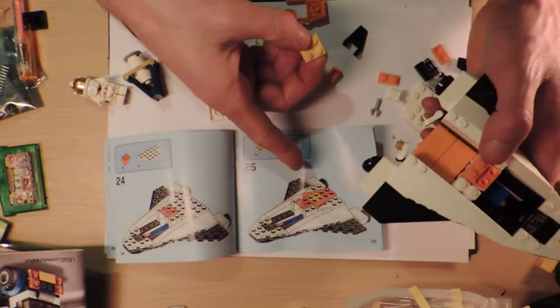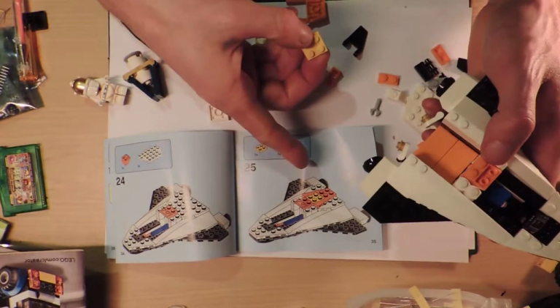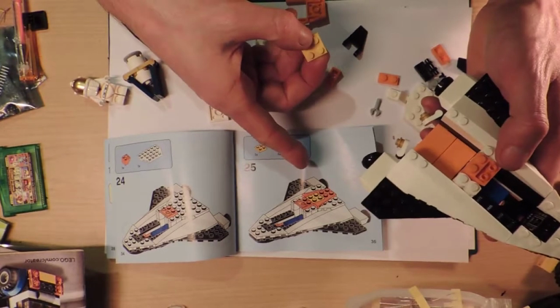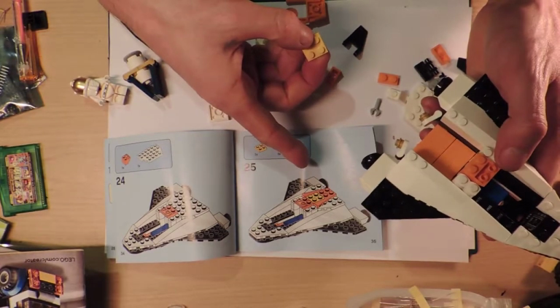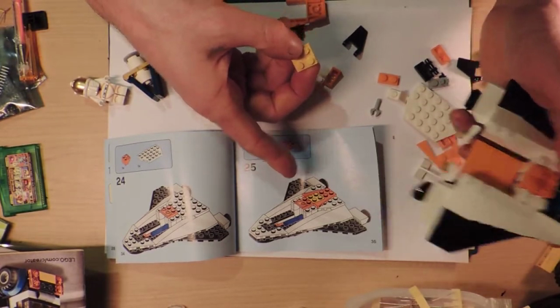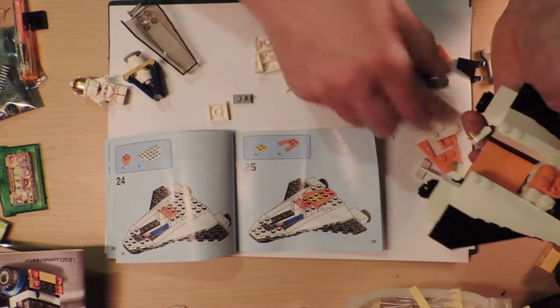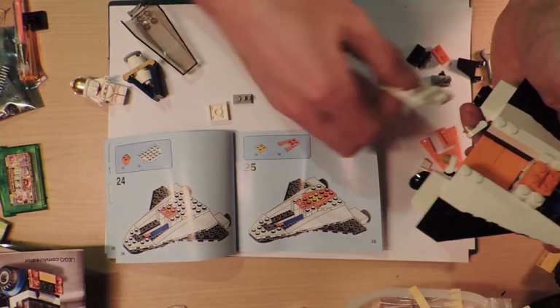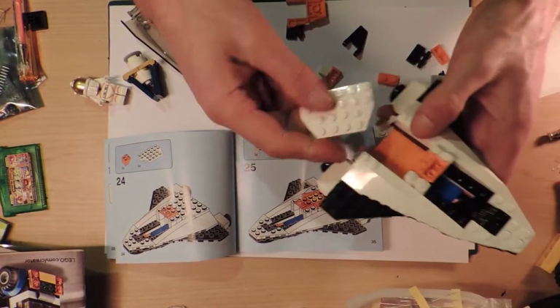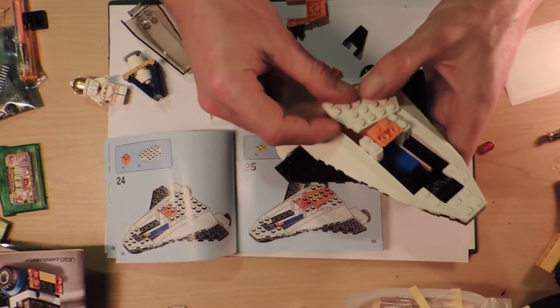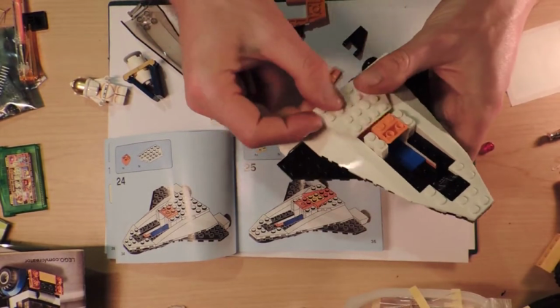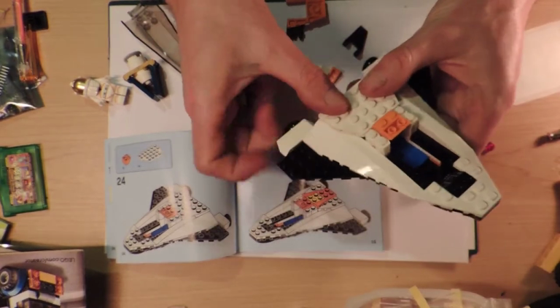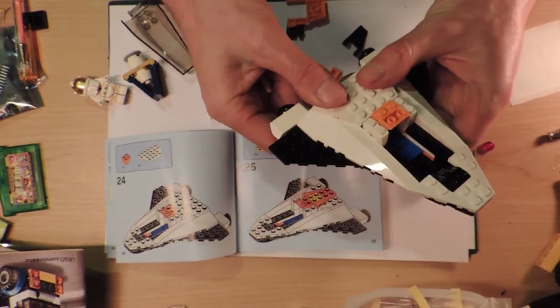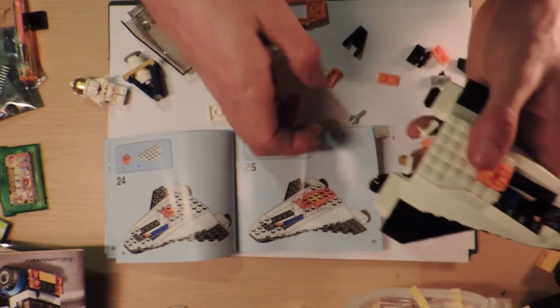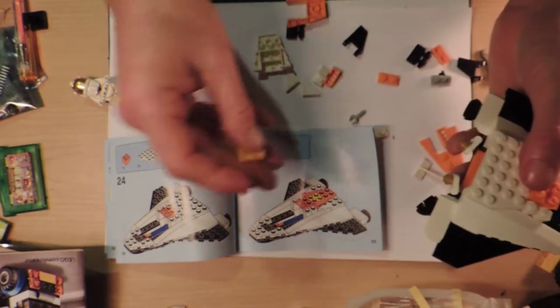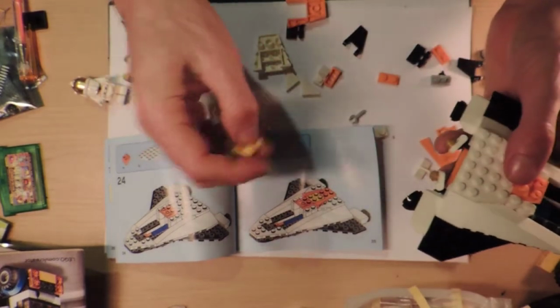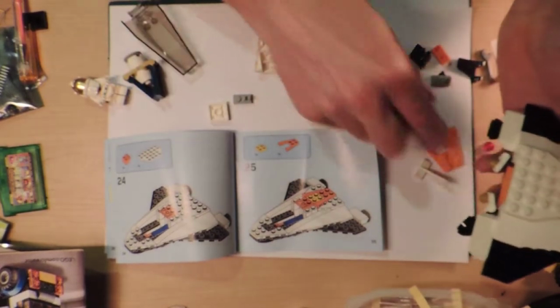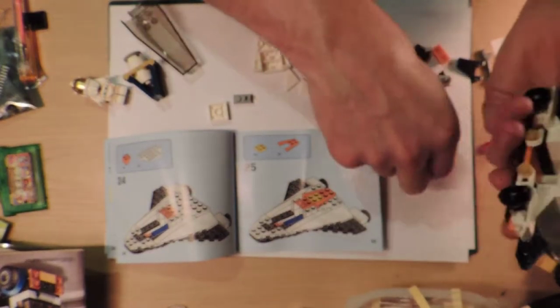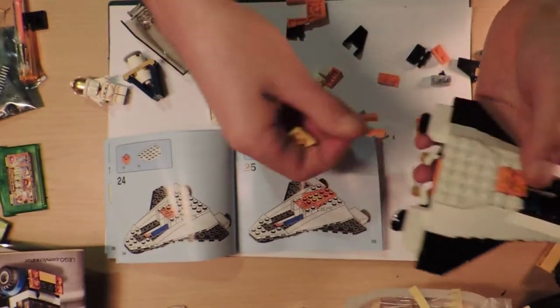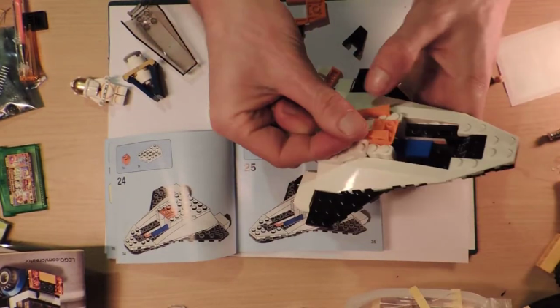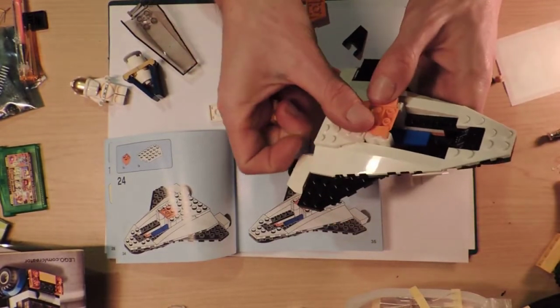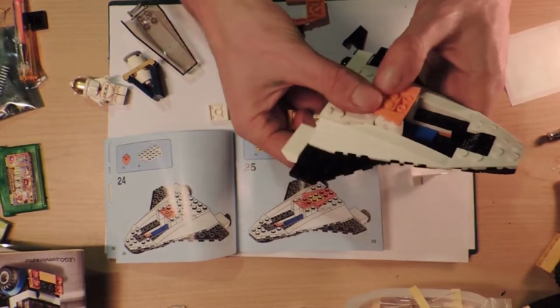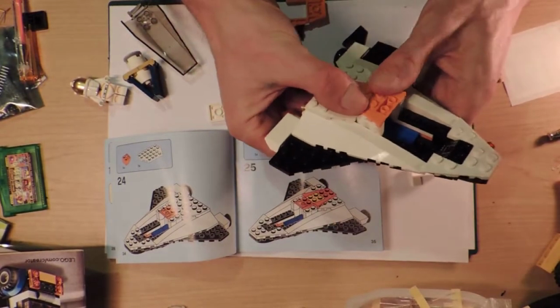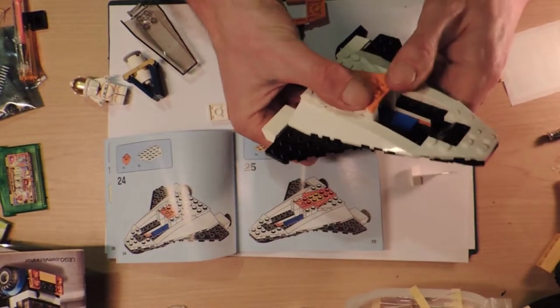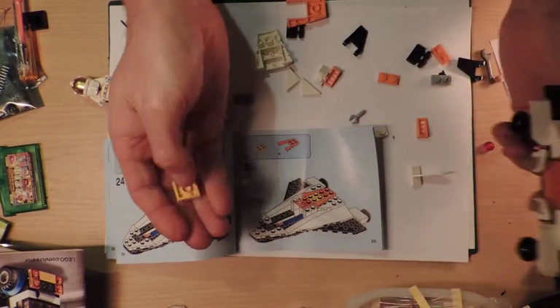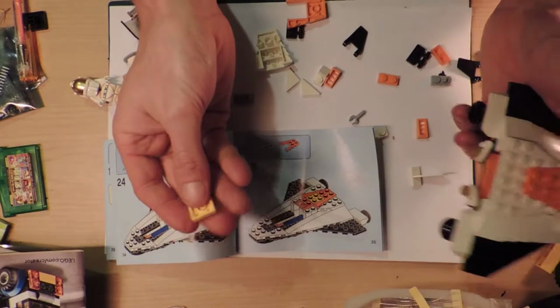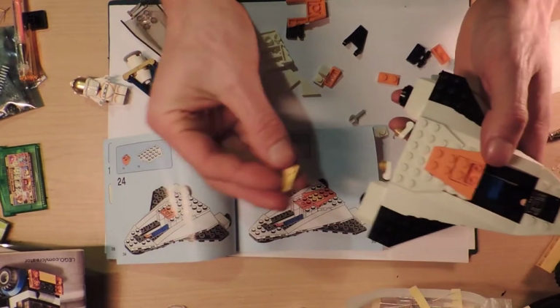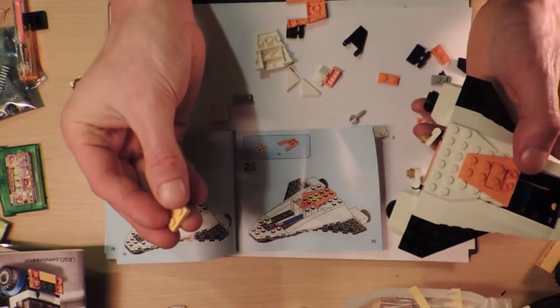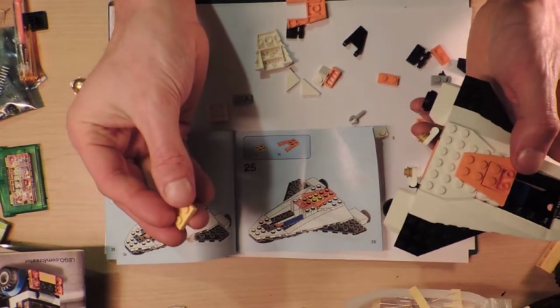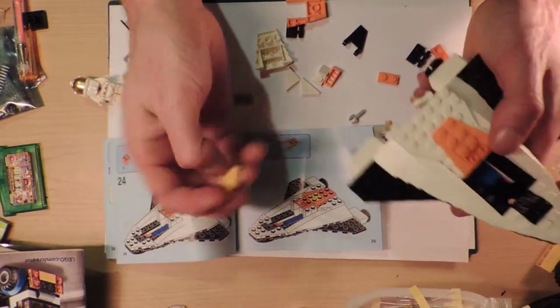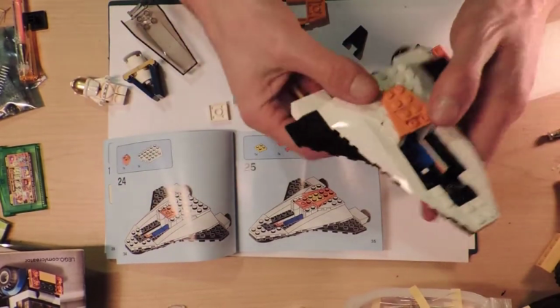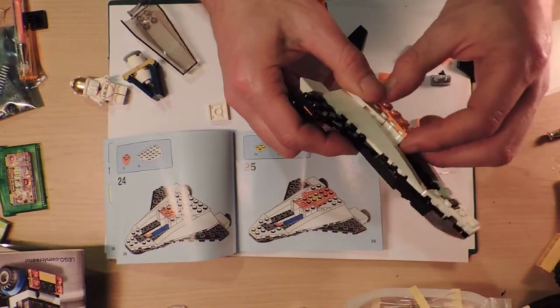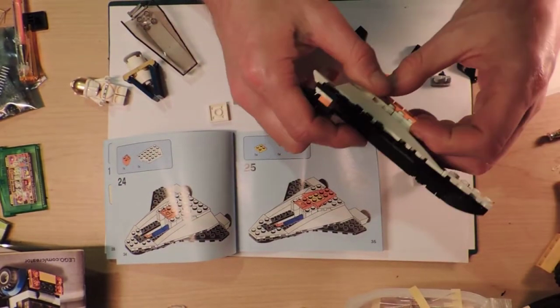So I've got real confused here. I'm missing - okay this bit goes here. Oh, this is exciting. It's got like a little storage area. Oh, what have I done? I've really really done that wrong.